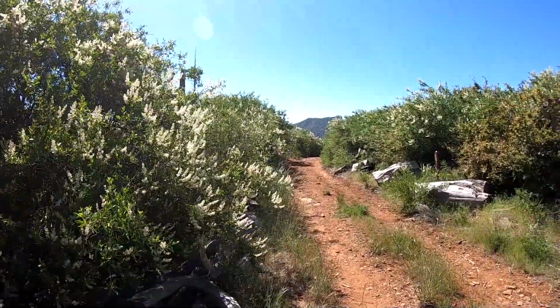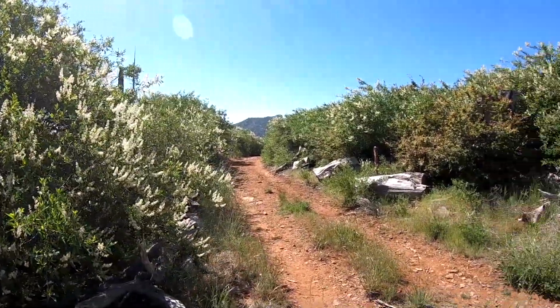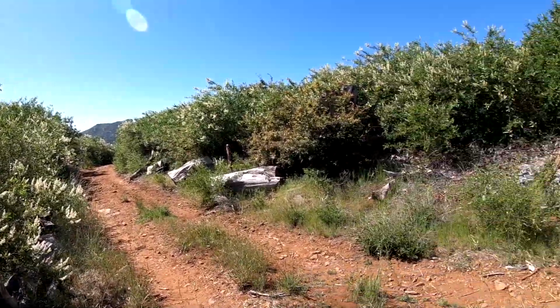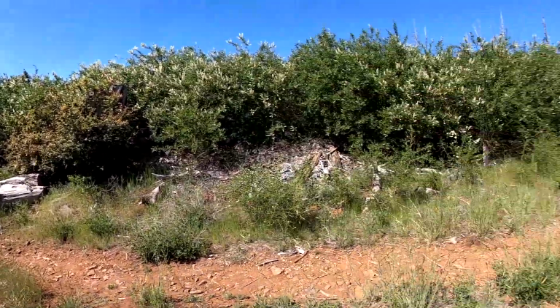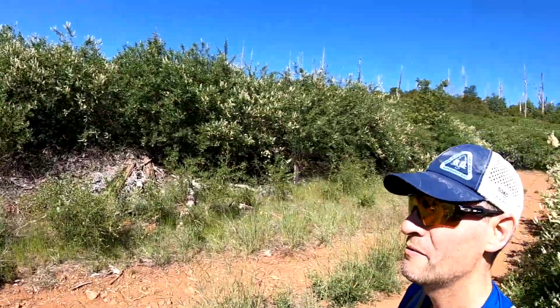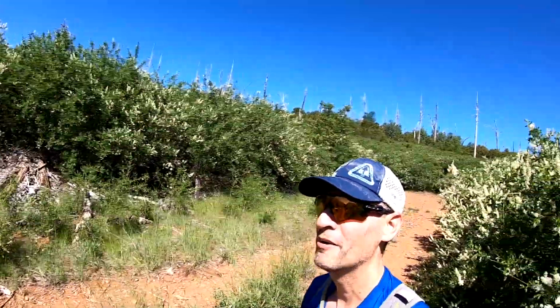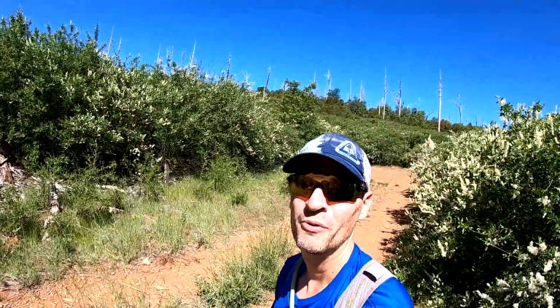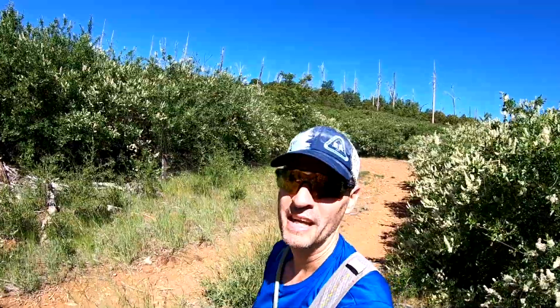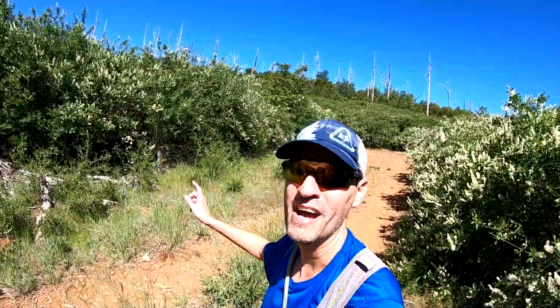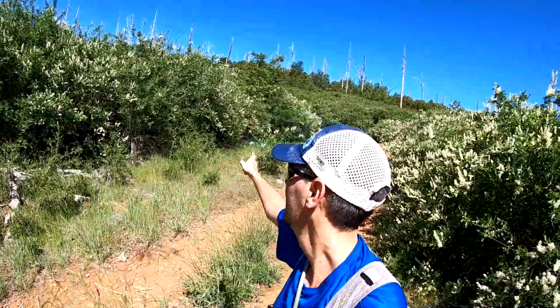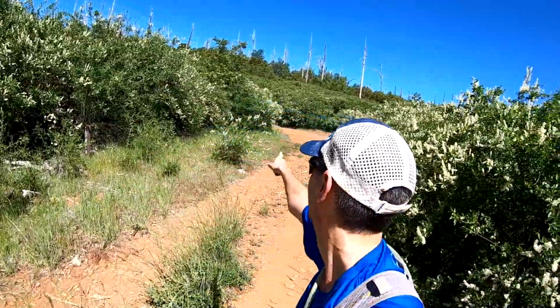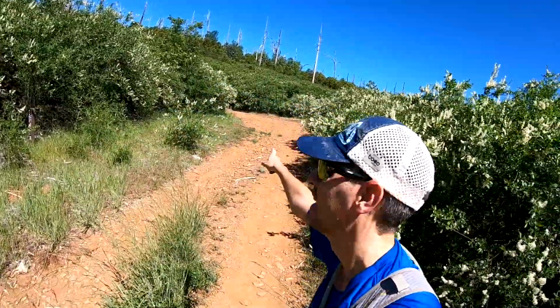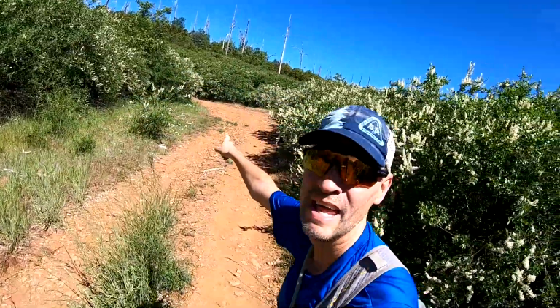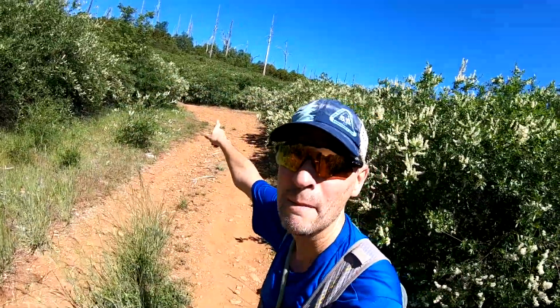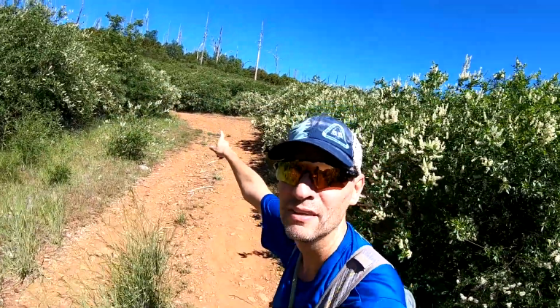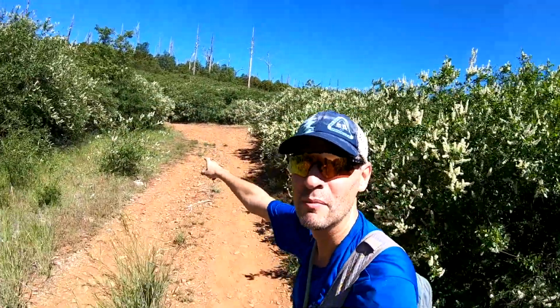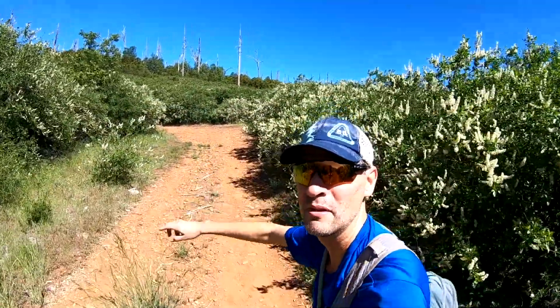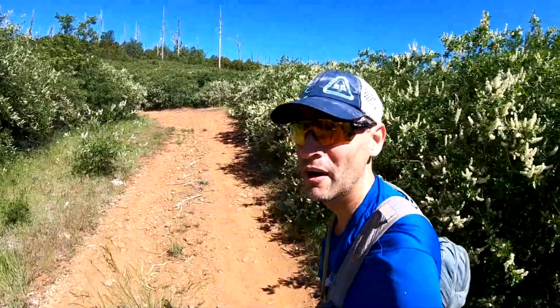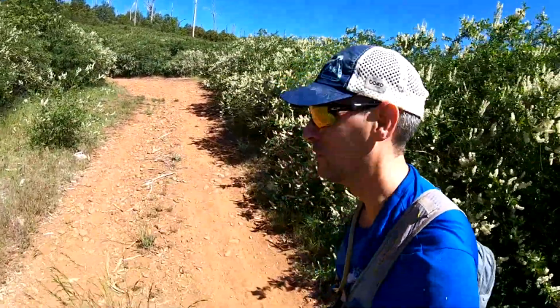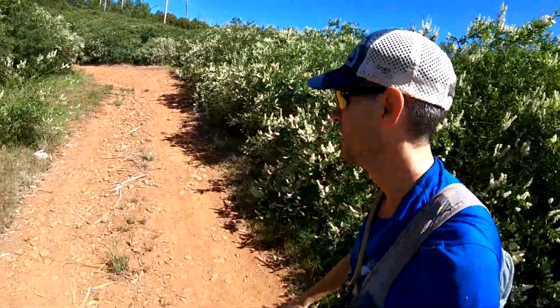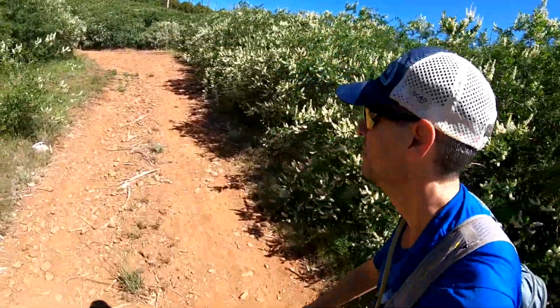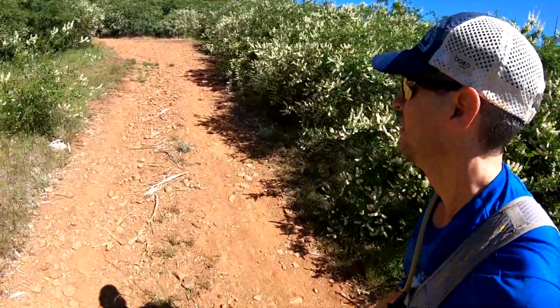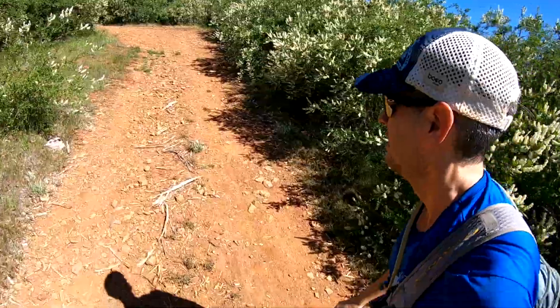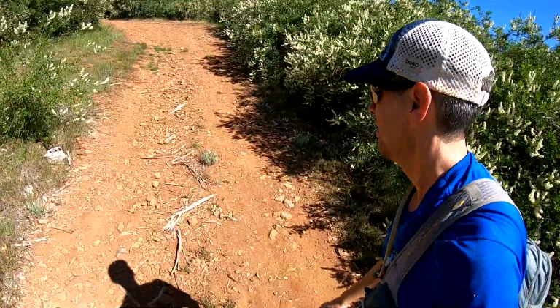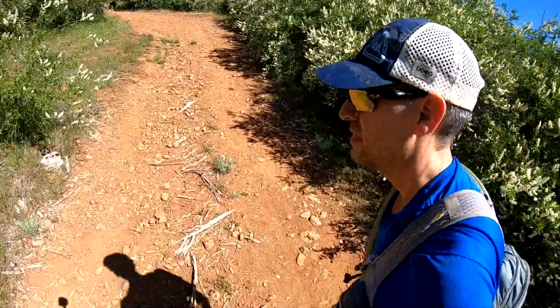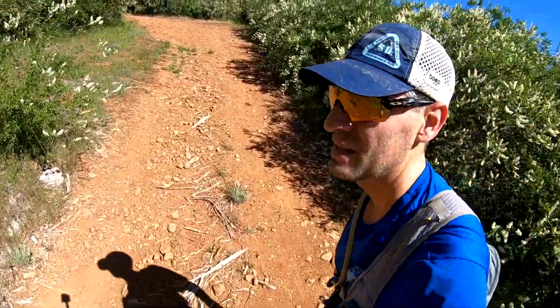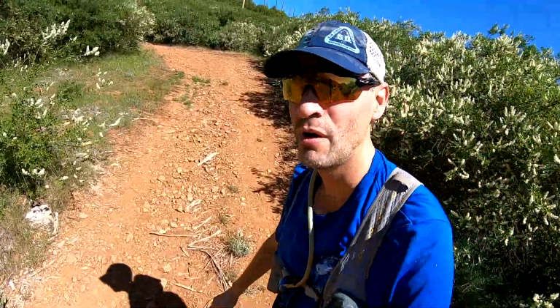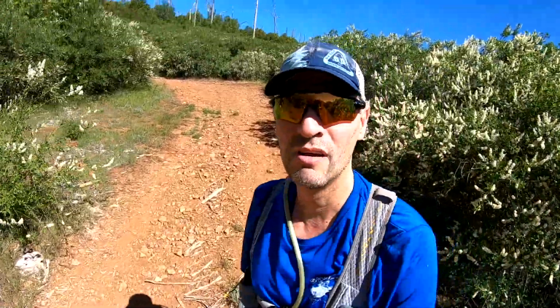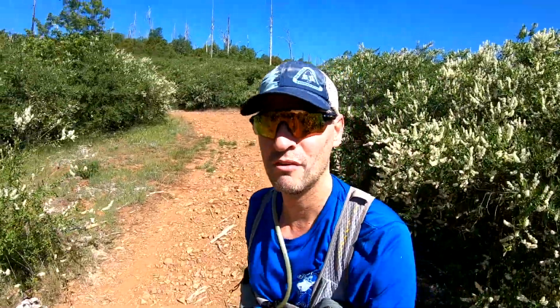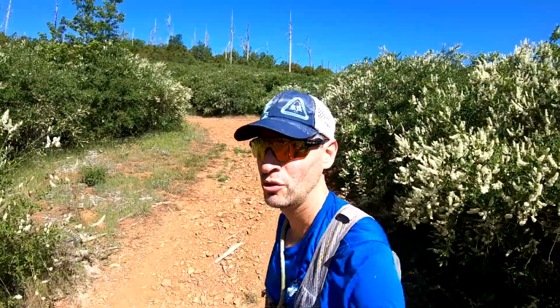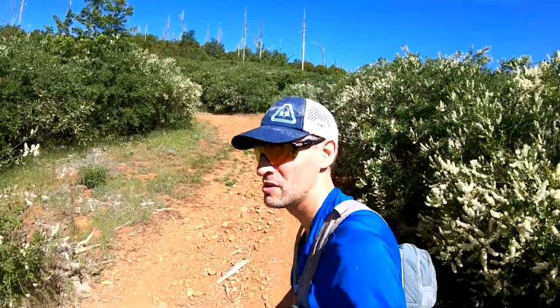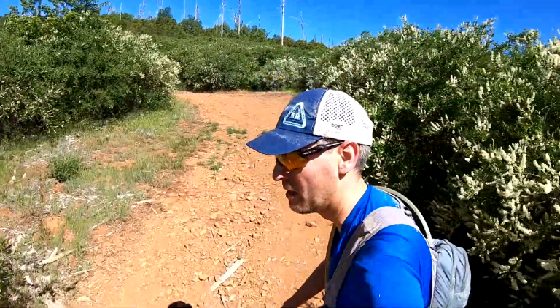So this is Middle Peak Fire Road — we're going to take a right and head uphill on Middle Peak Fire Road. This is part of the original course now.